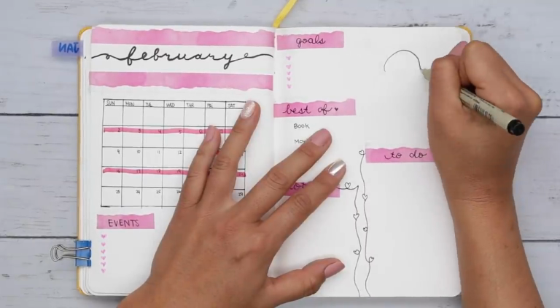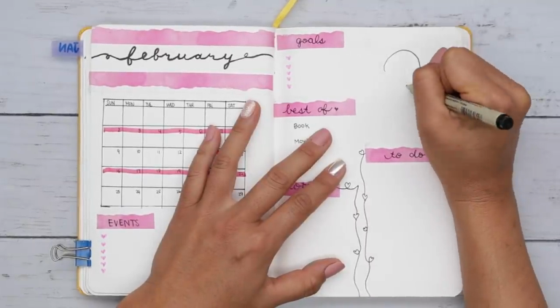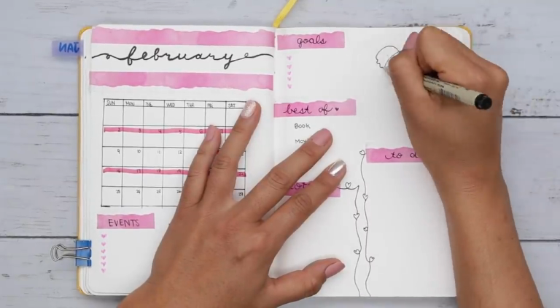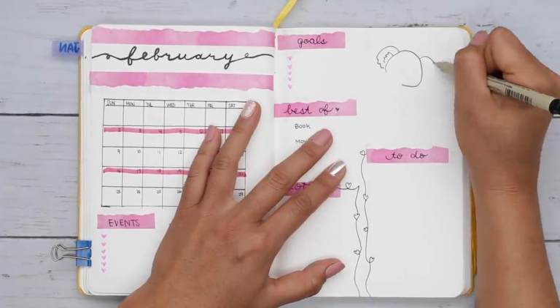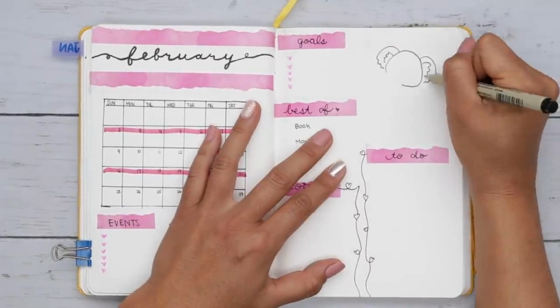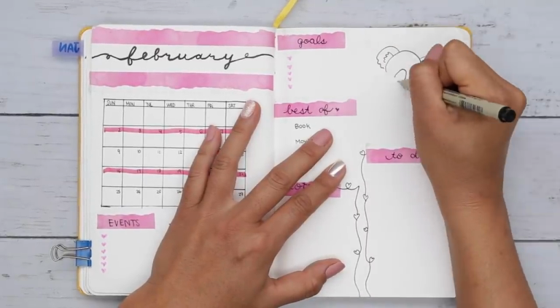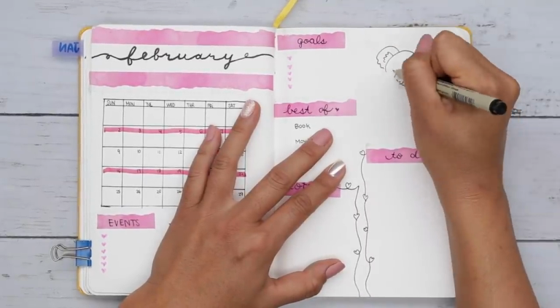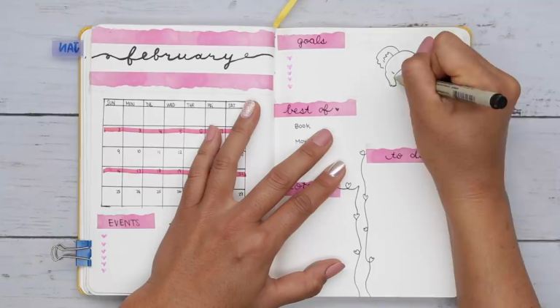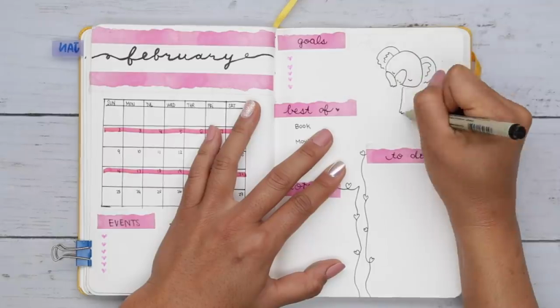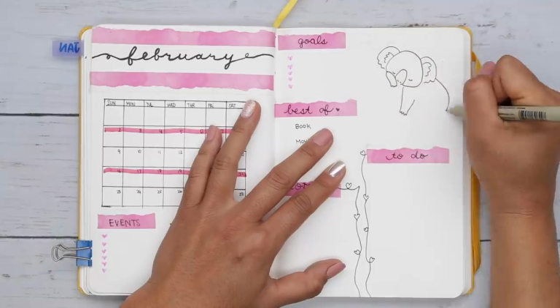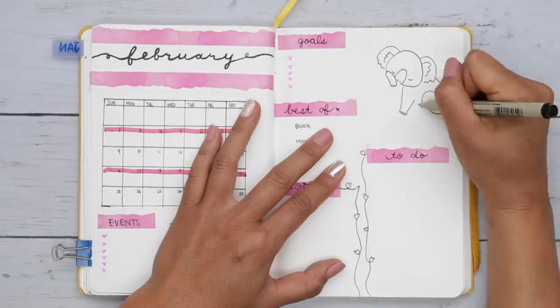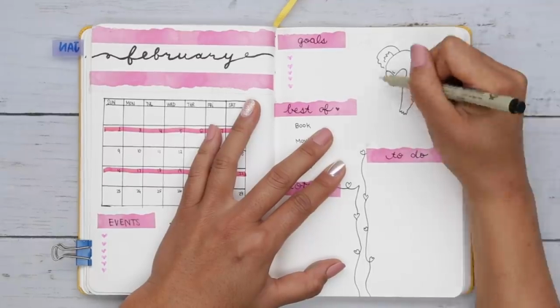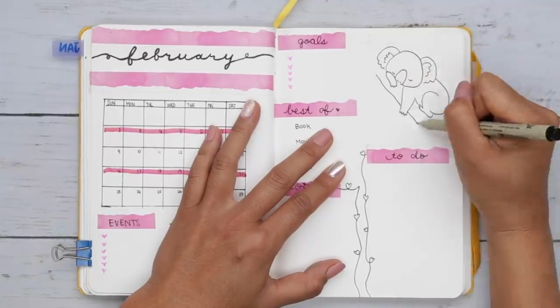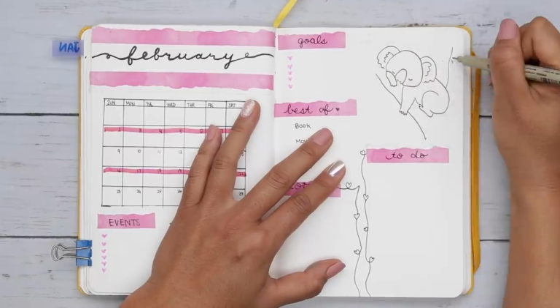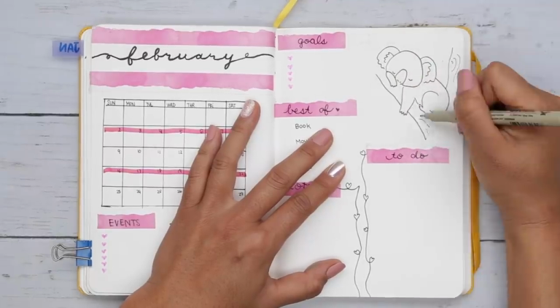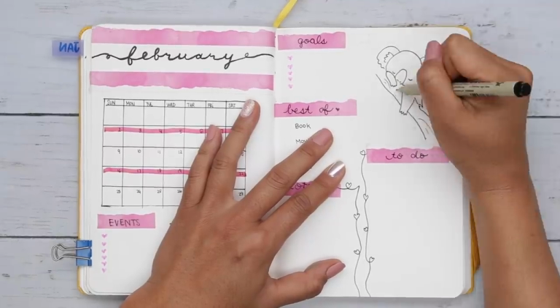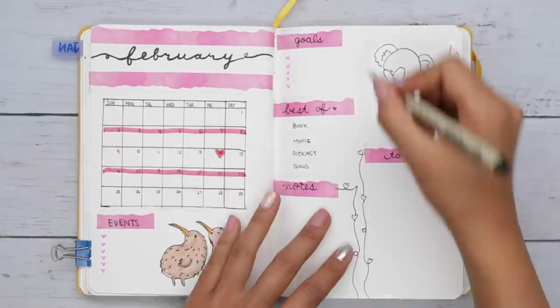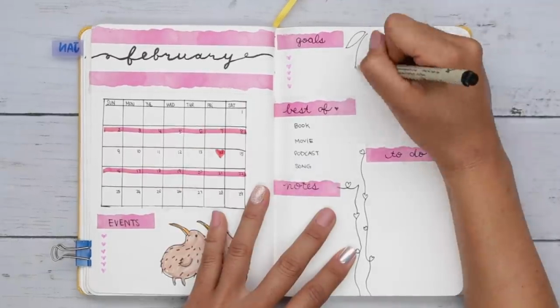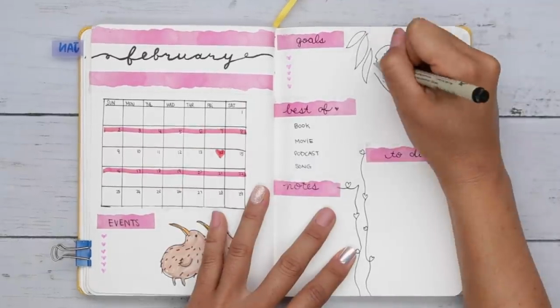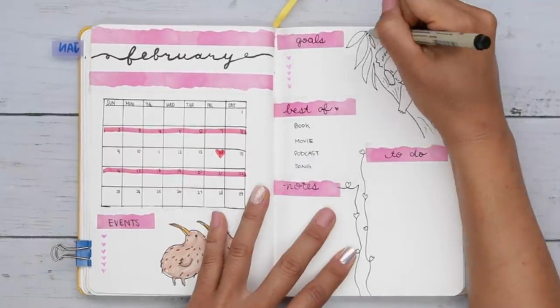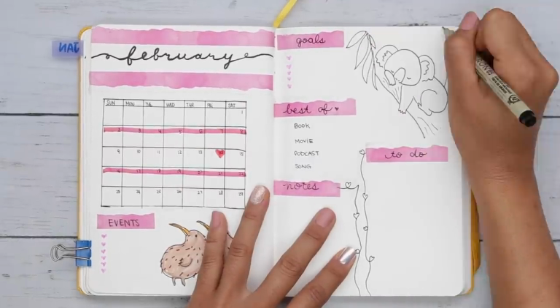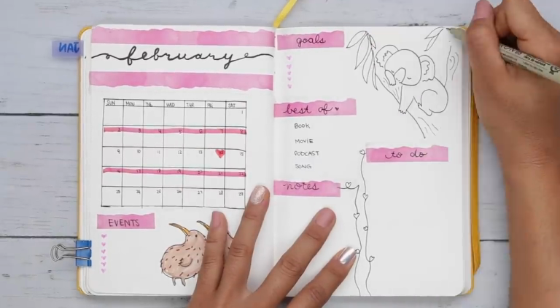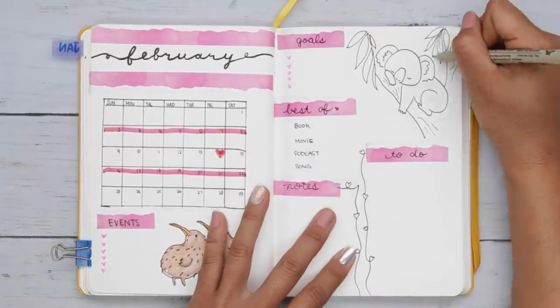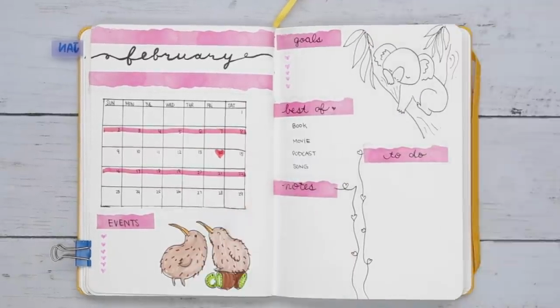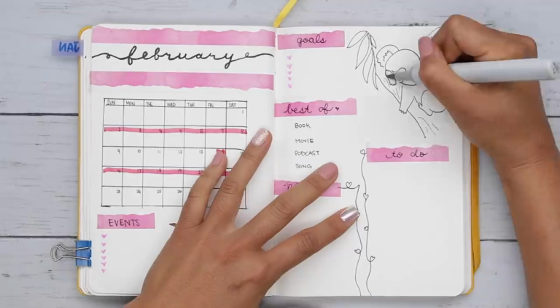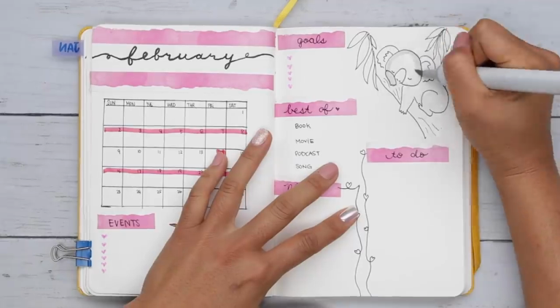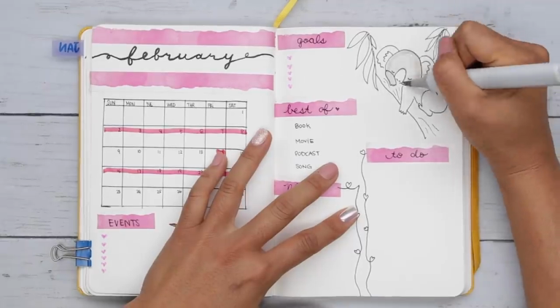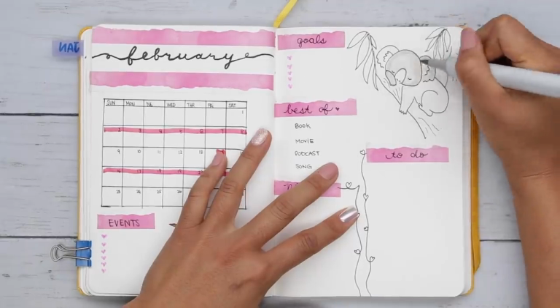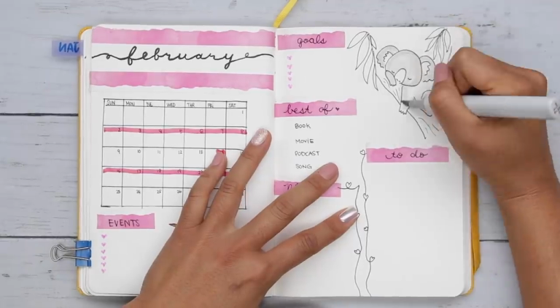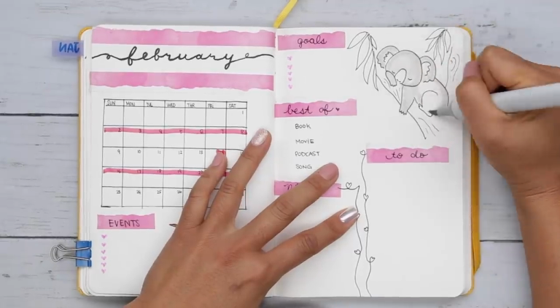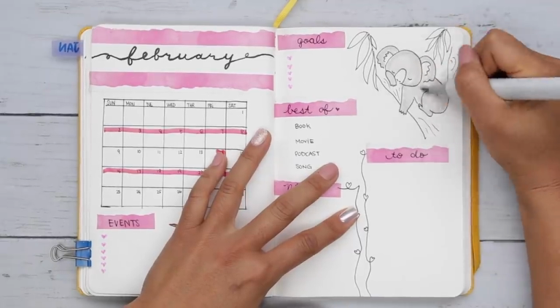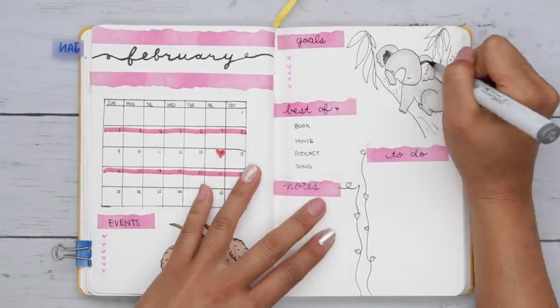And the koala — they're so cute, they're always sleeping or always eating. I feel like they're just constantly happy and satisfied.